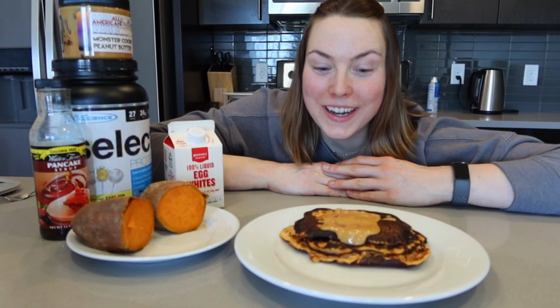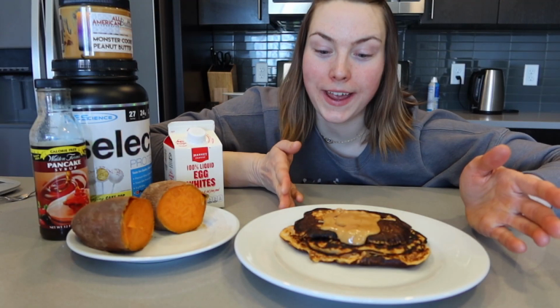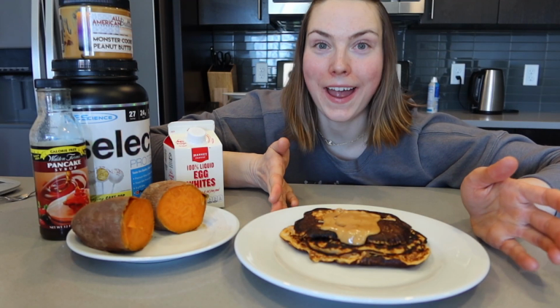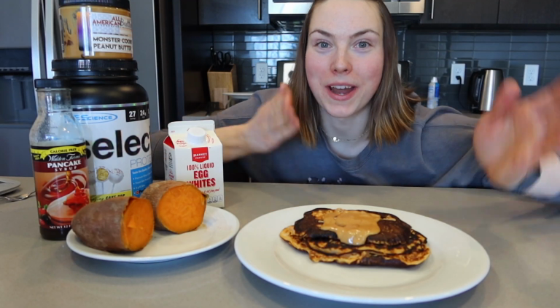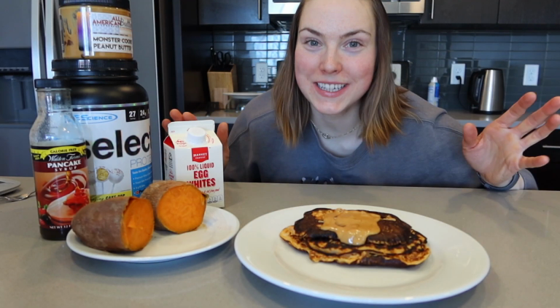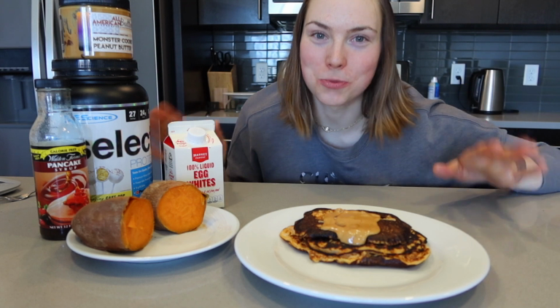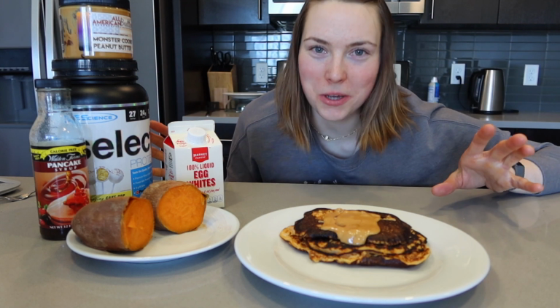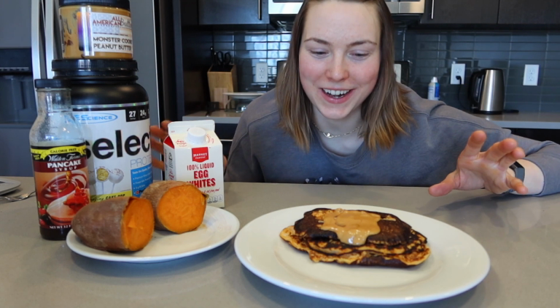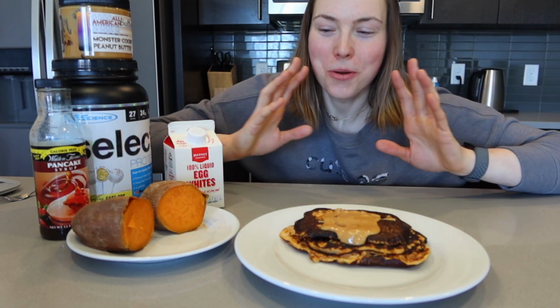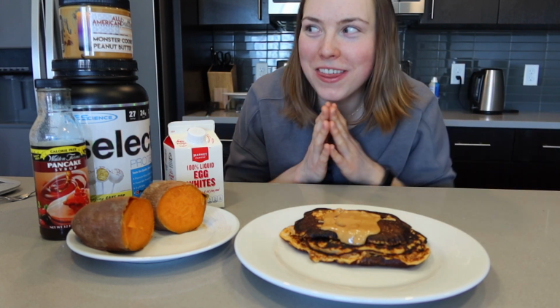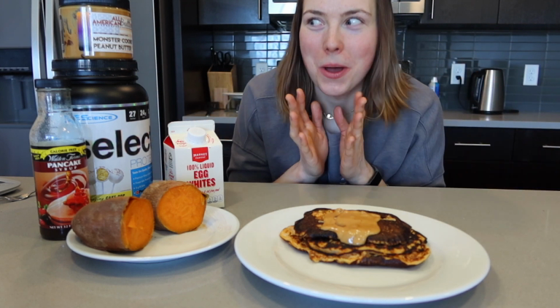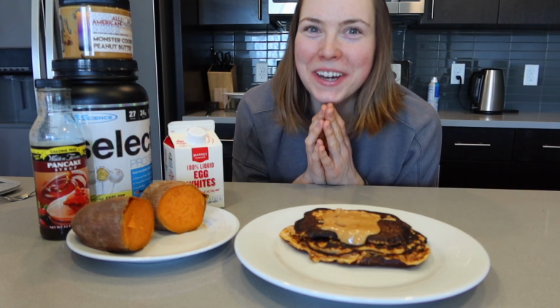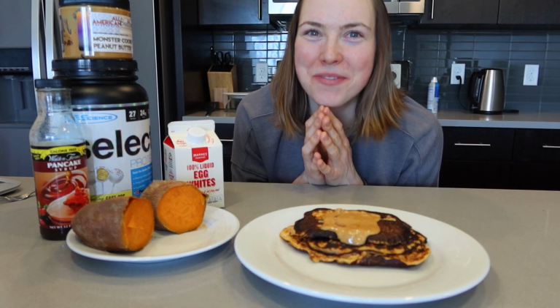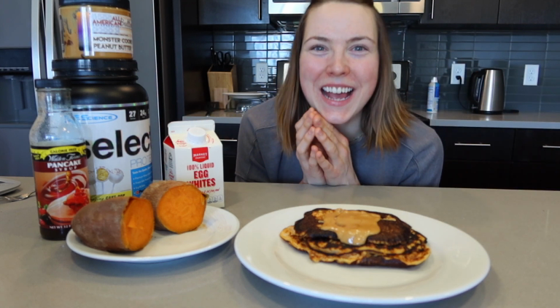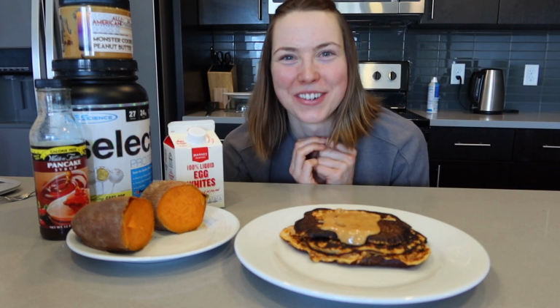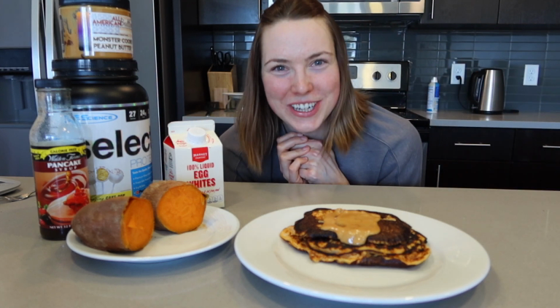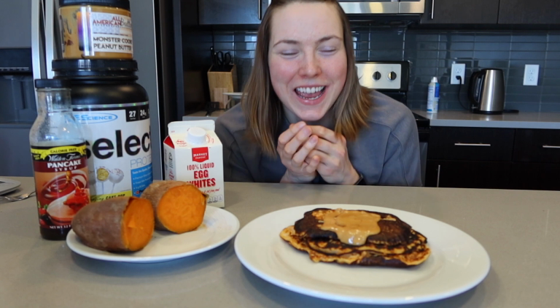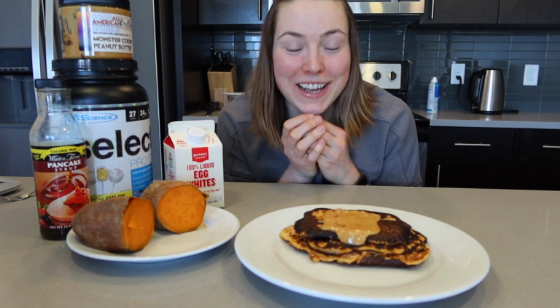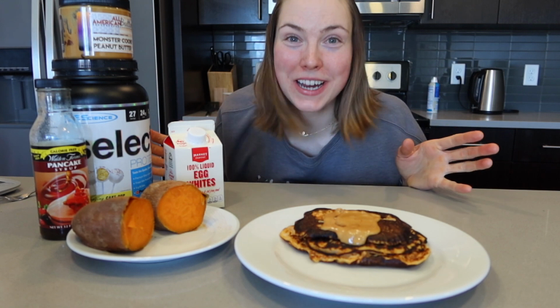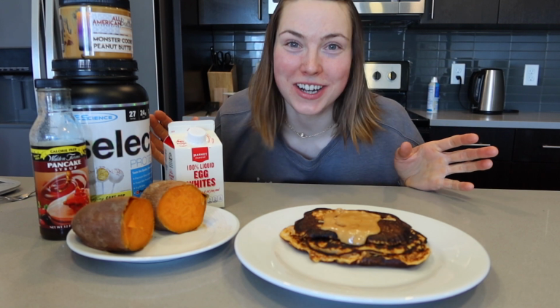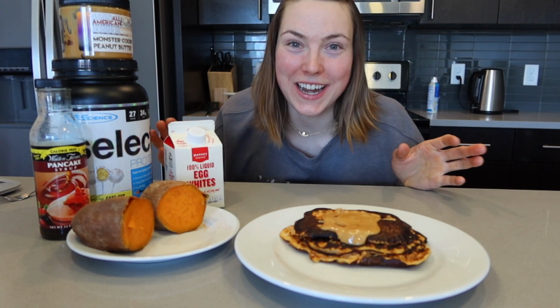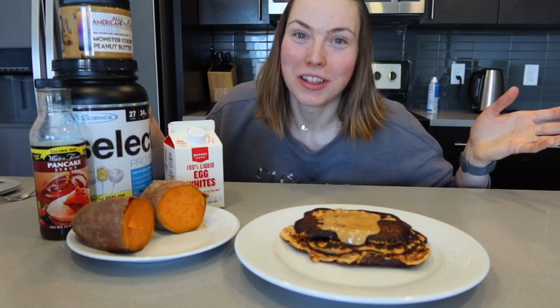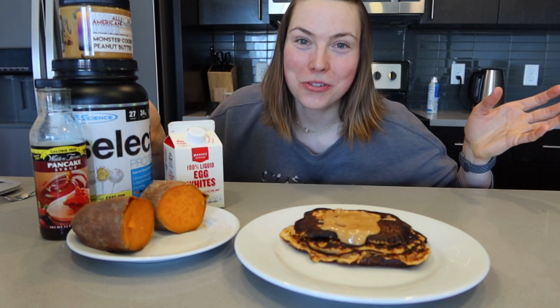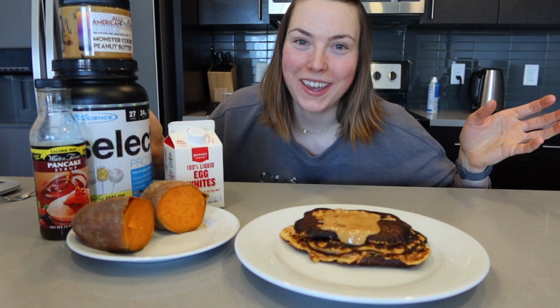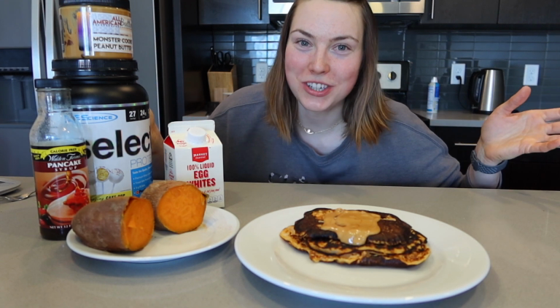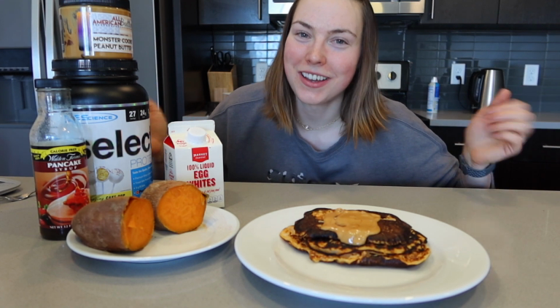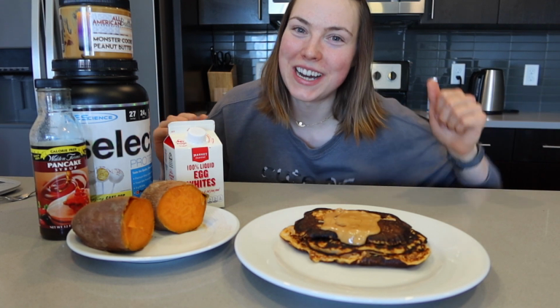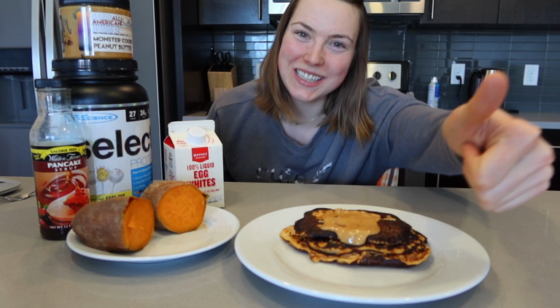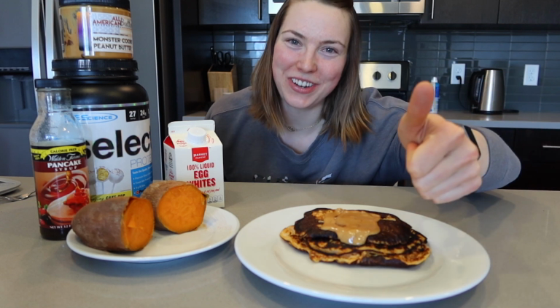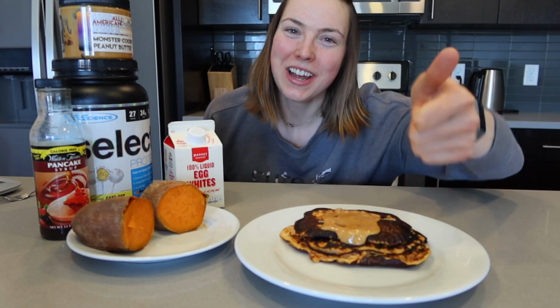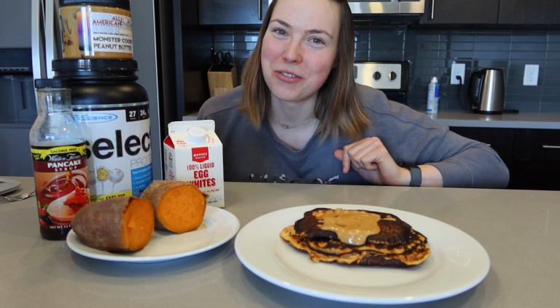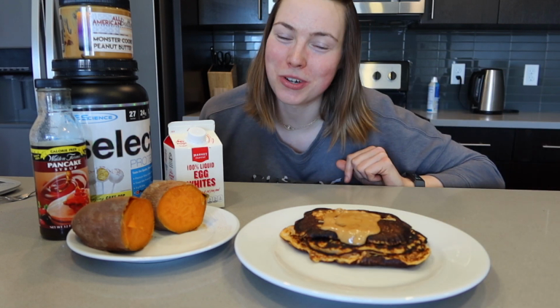Okay, so now I have my amazing sweet potato pancakes with all-American peanut butter, and I'm going to enjoy this. I hope you guys have an awesome day — let me know if you make it and what you think. Otherwise, please like this video, and if you want to subscribe, that'd be awesome too. Bye!